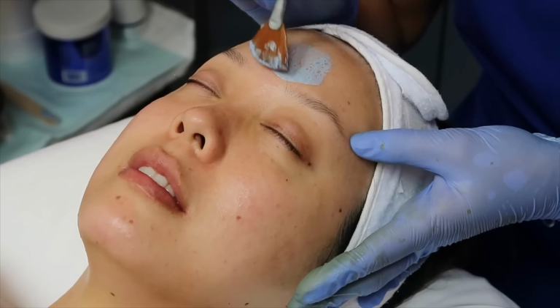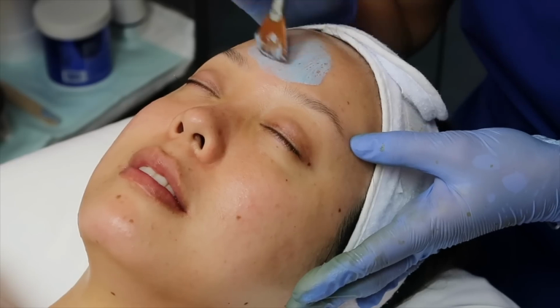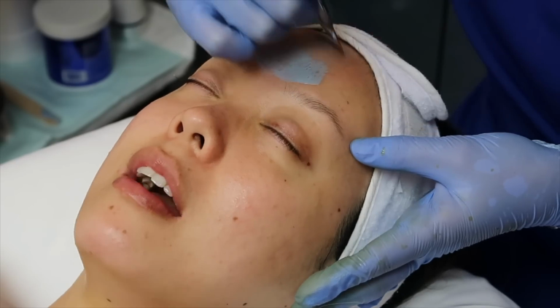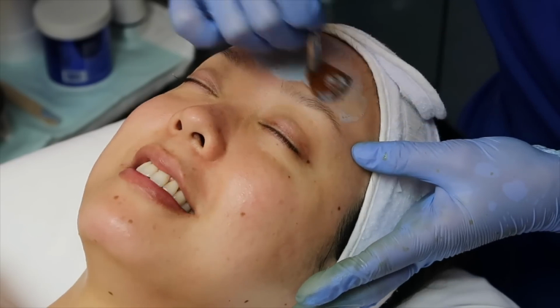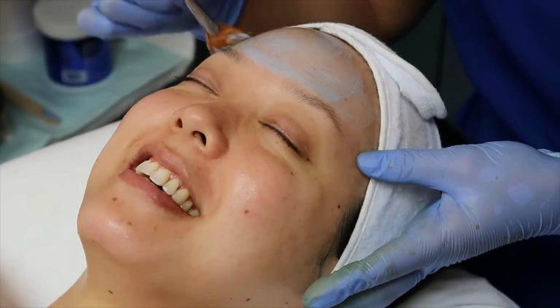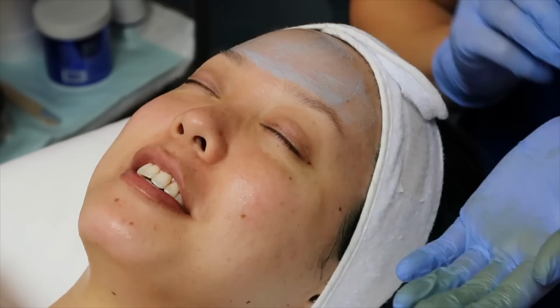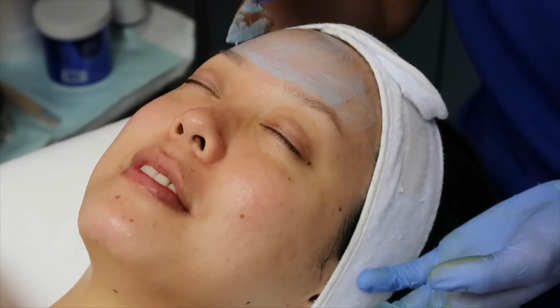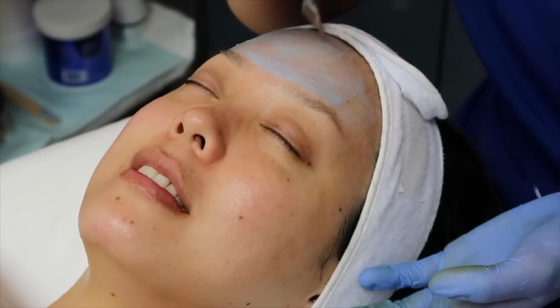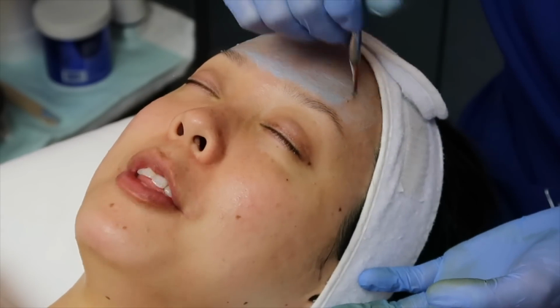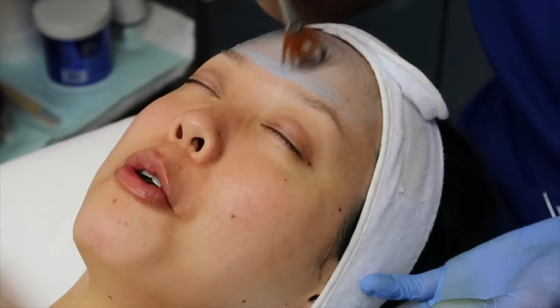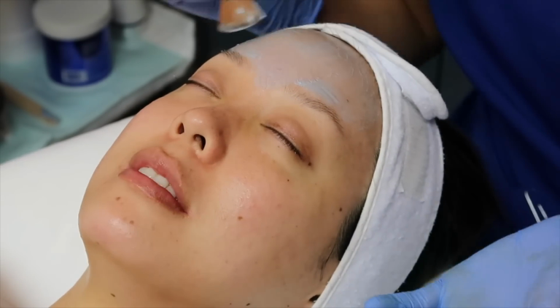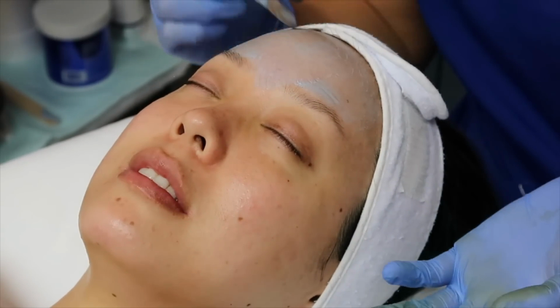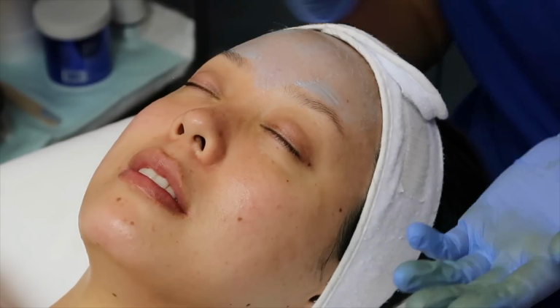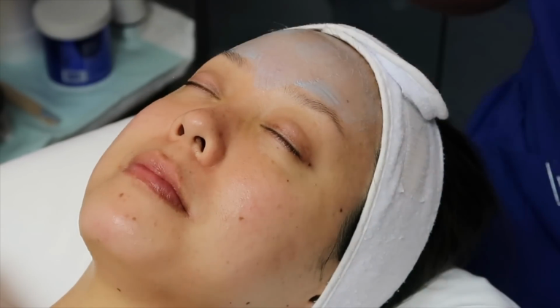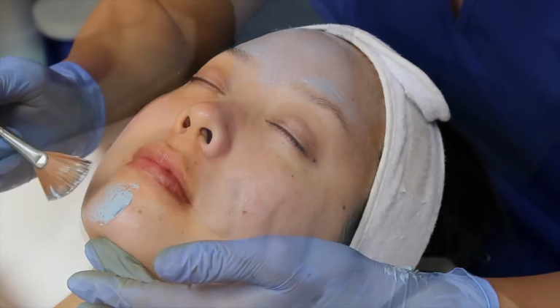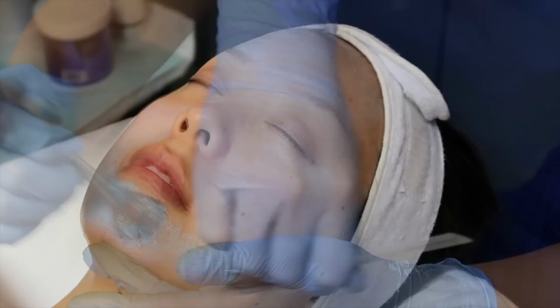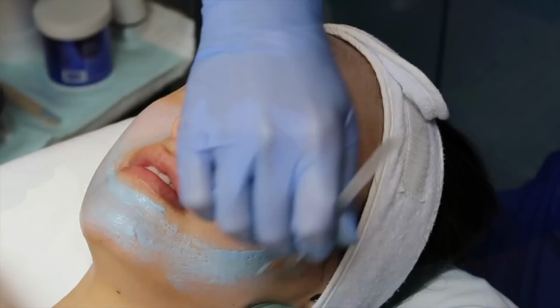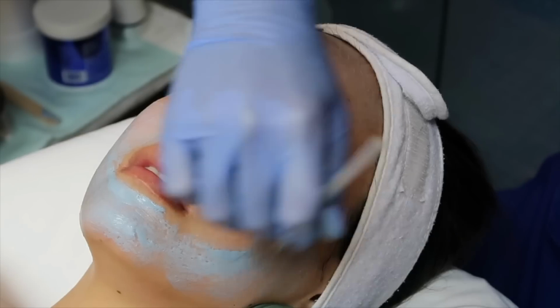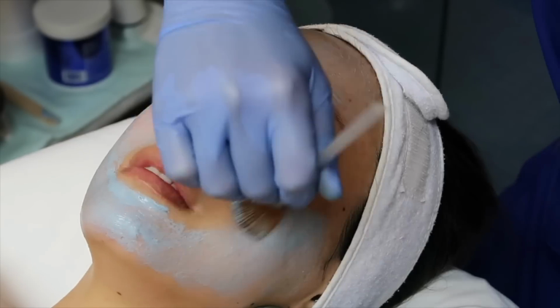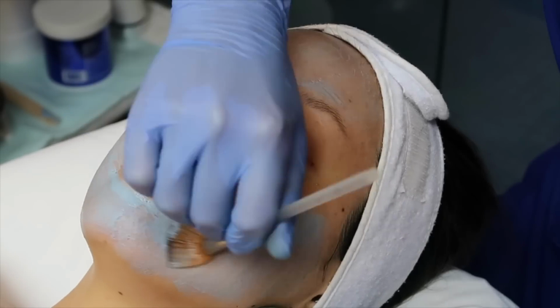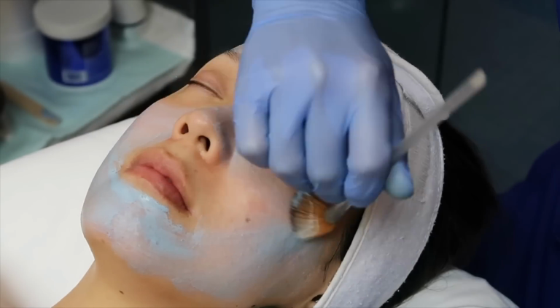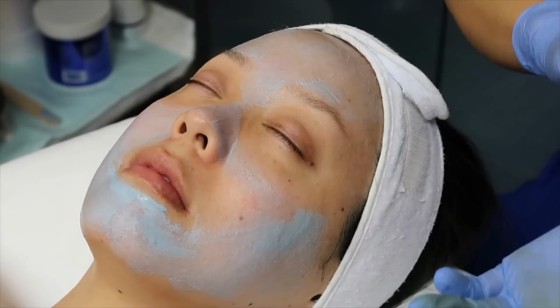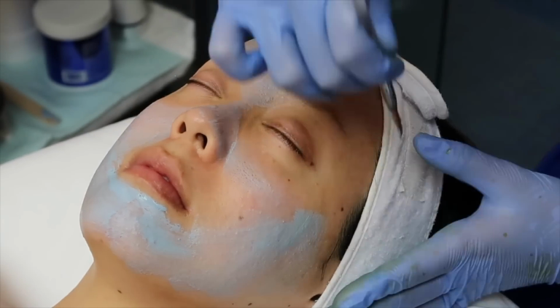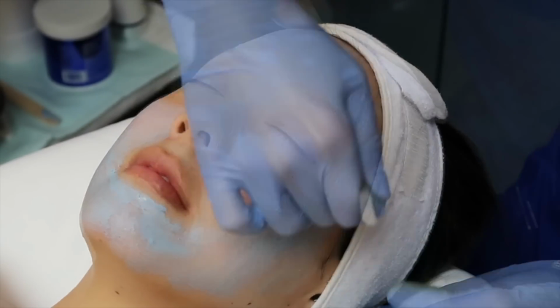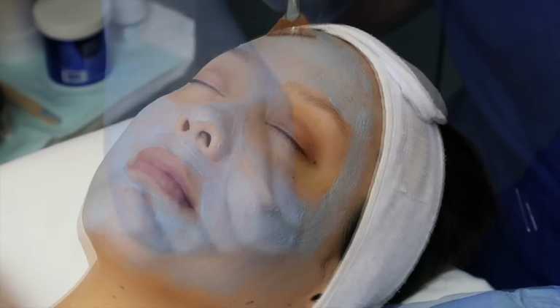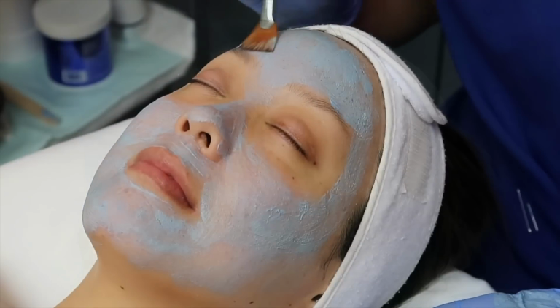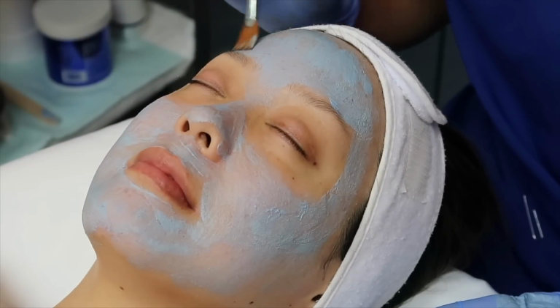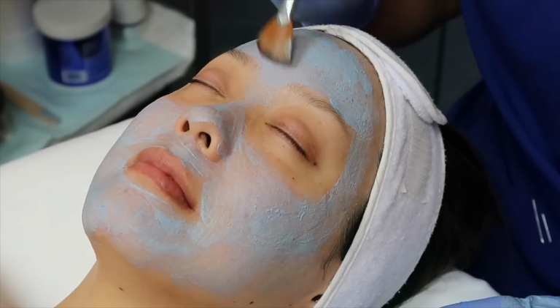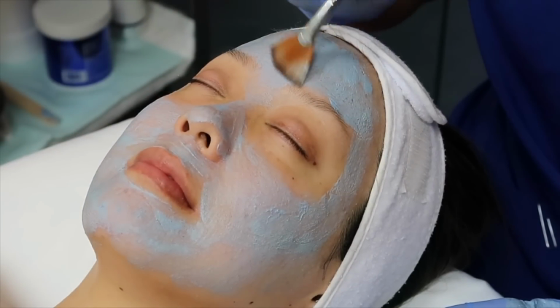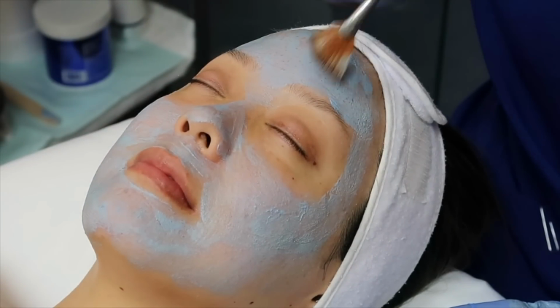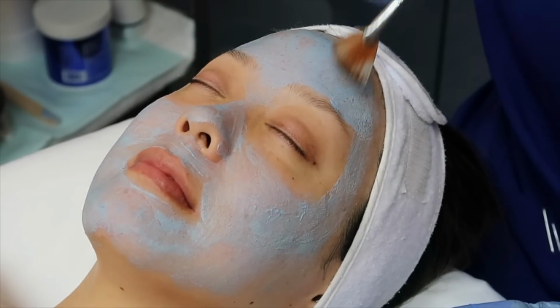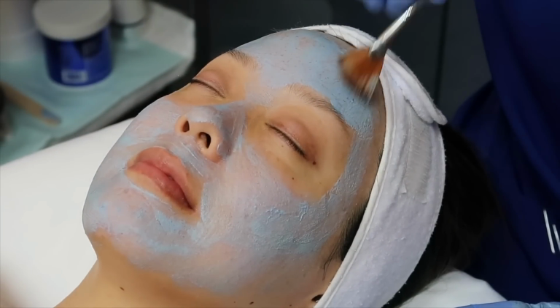Based on my skincare needs, we're going in with a sulfur mask which will help pull out whatever is left in my pores without overly drying my skin. This is safe to use — it's very gentle even though it's quite tingly.